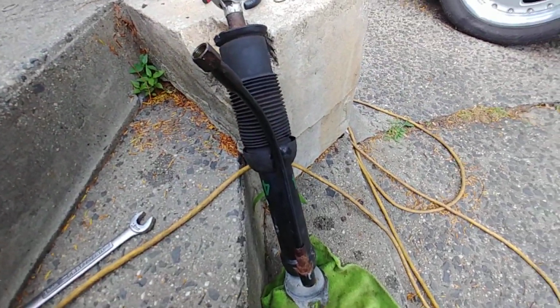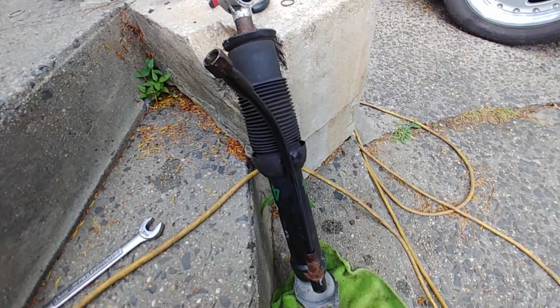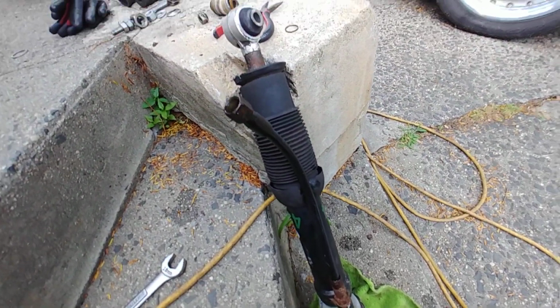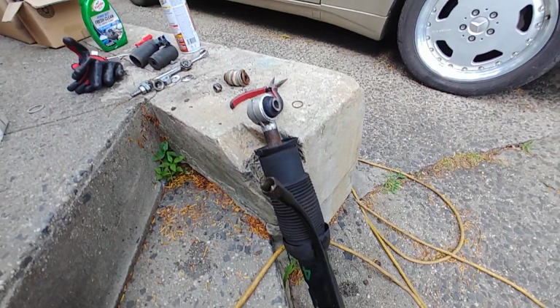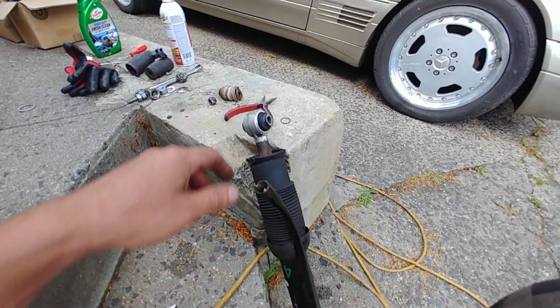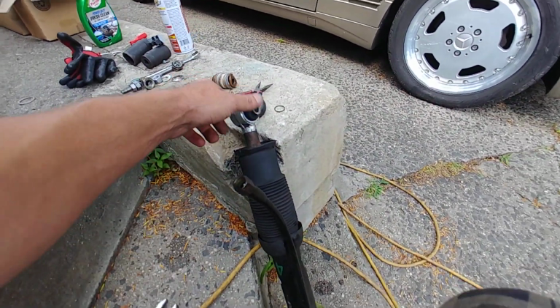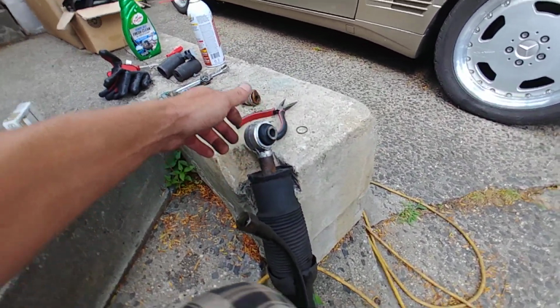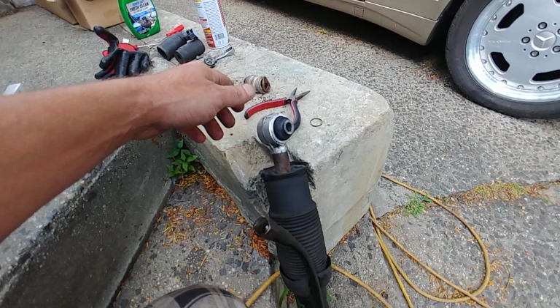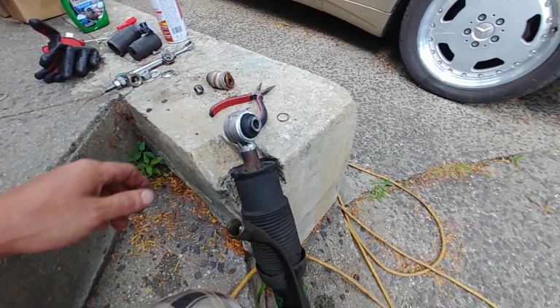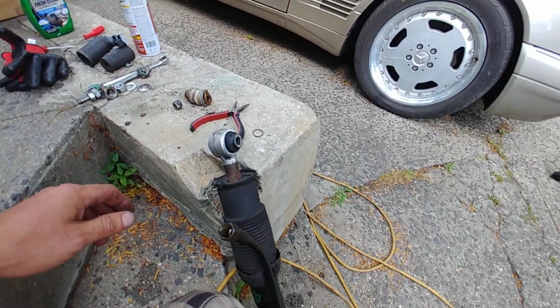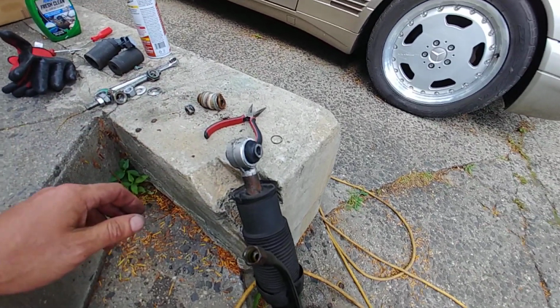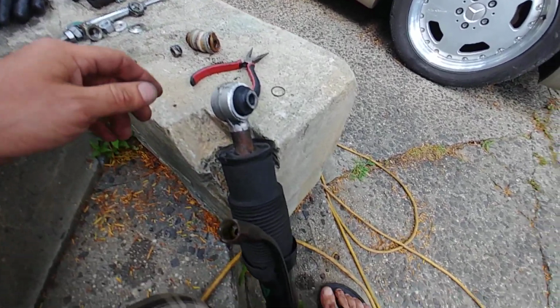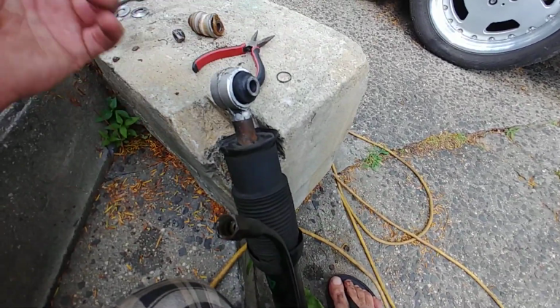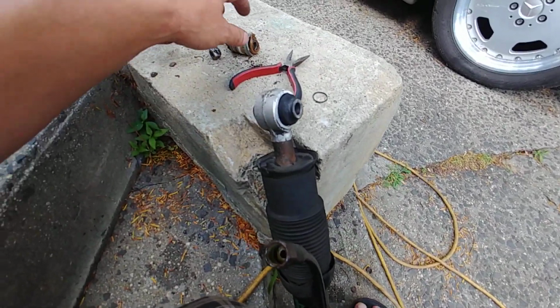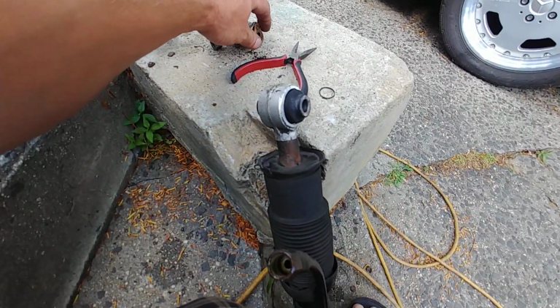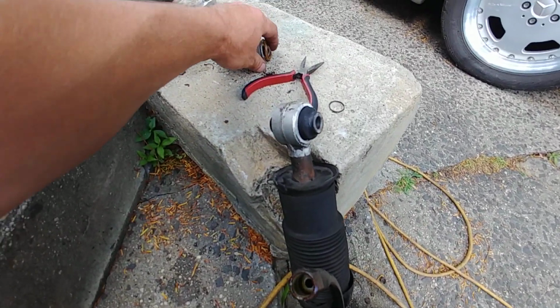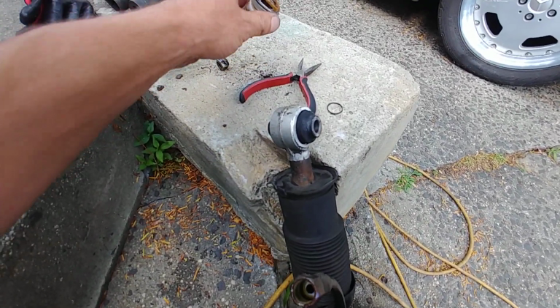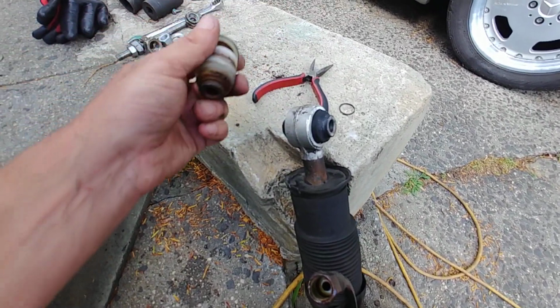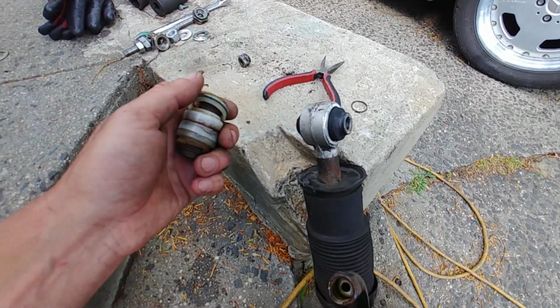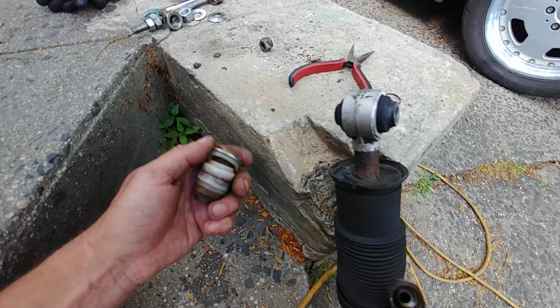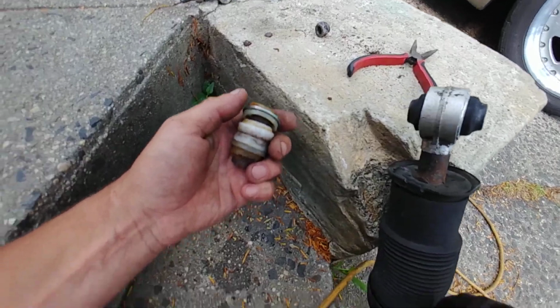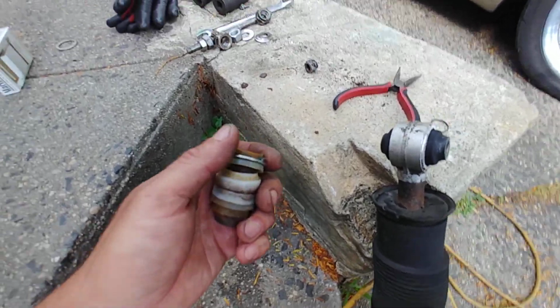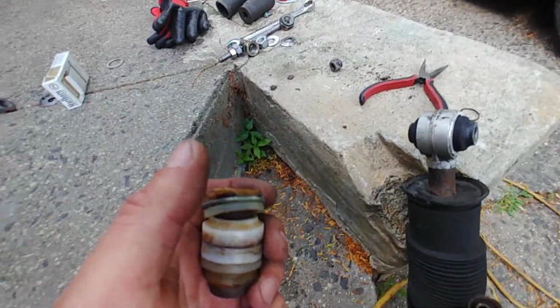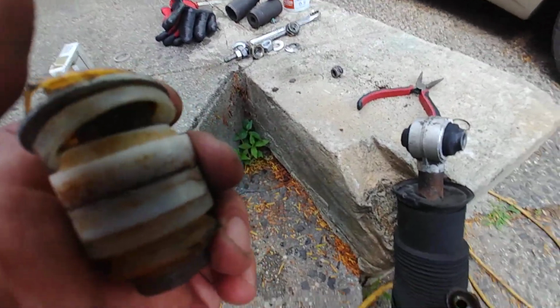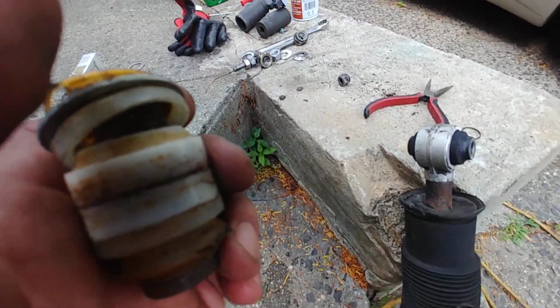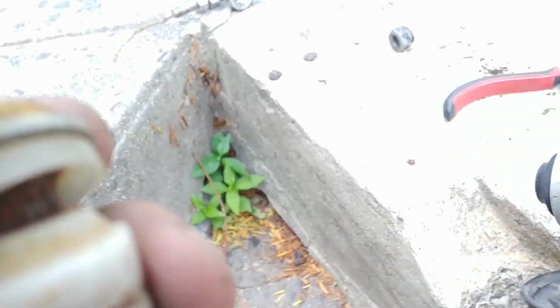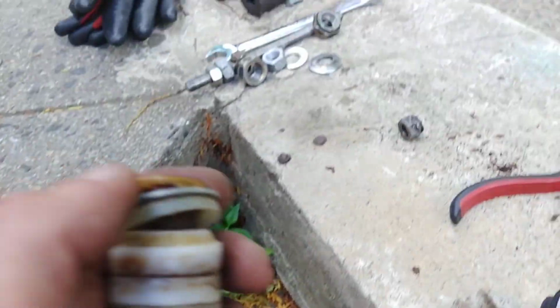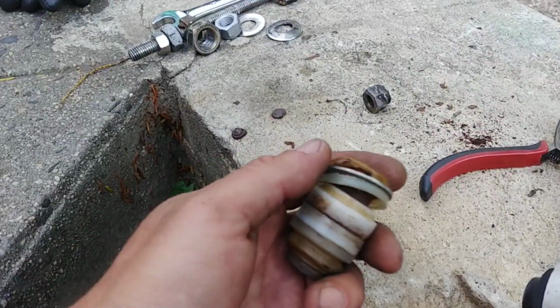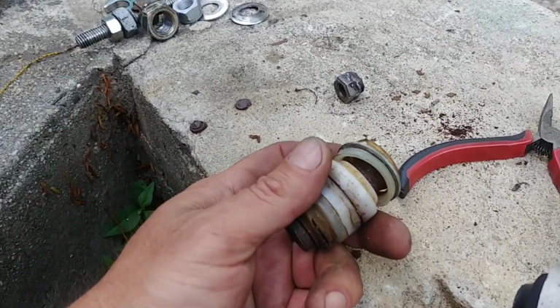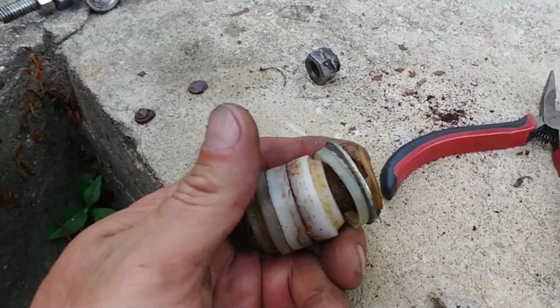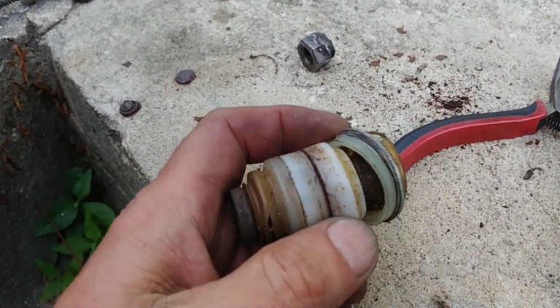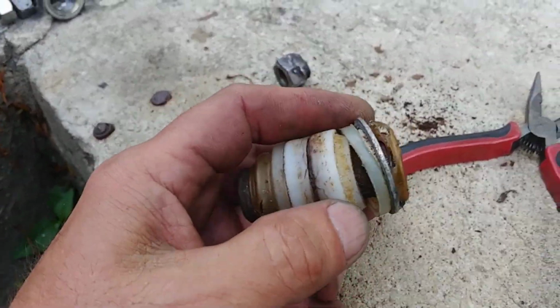I just pressed a rubber bushing in here - I've done it a few times and it works. And this is what the original stuff looks like.